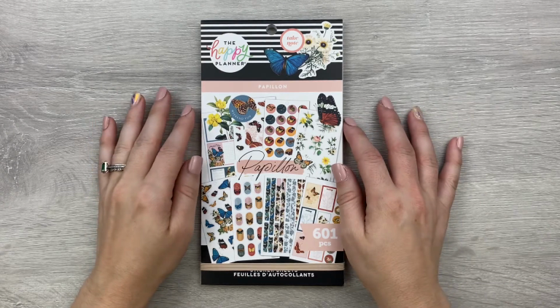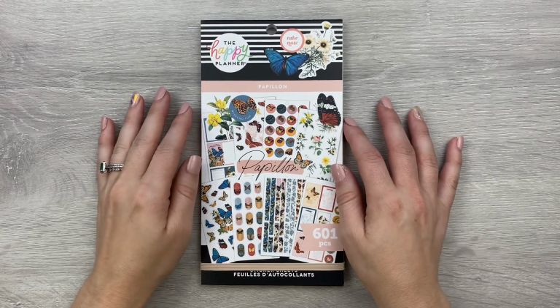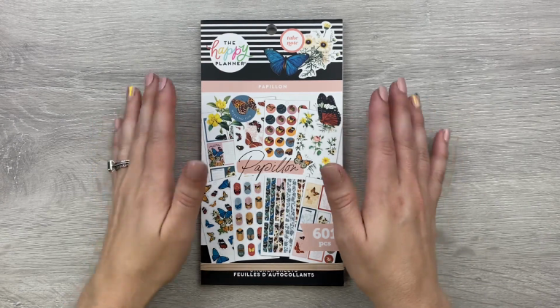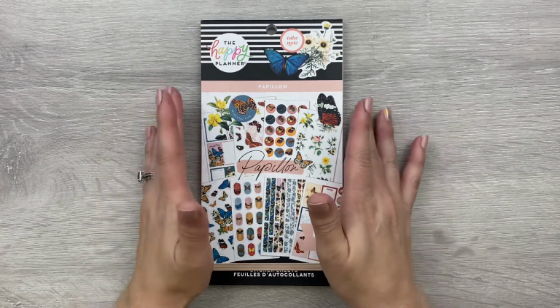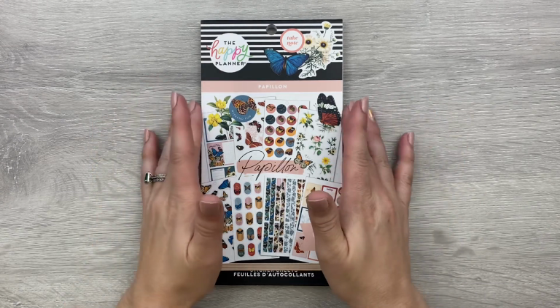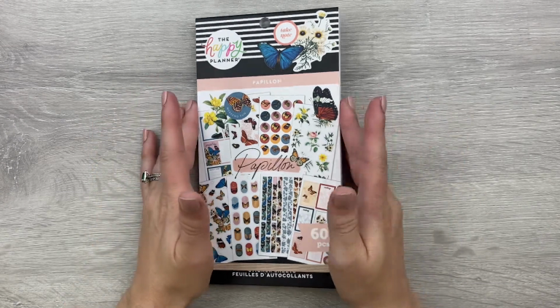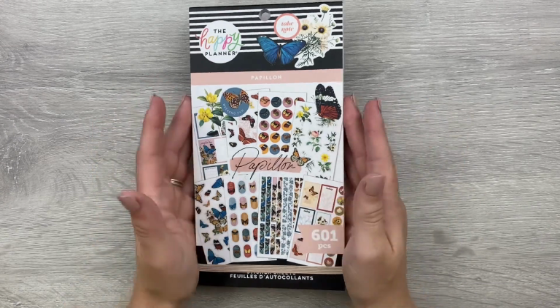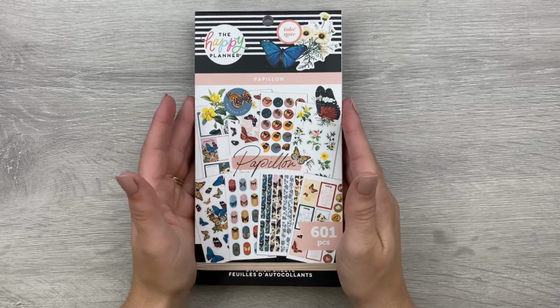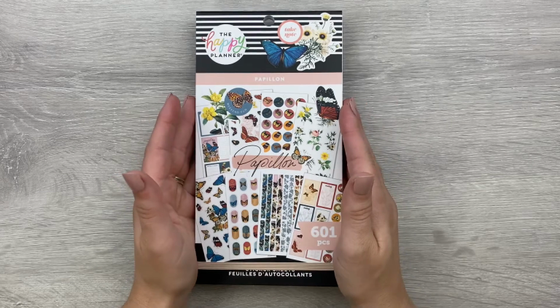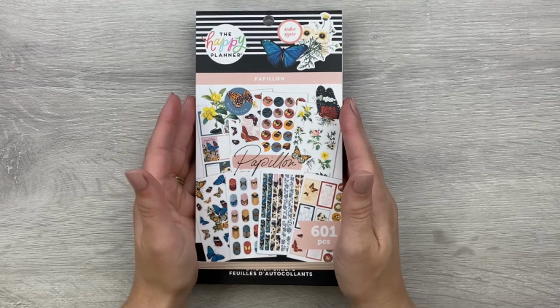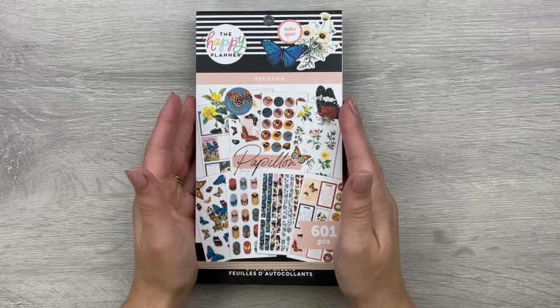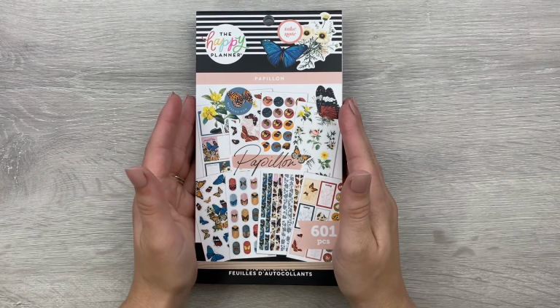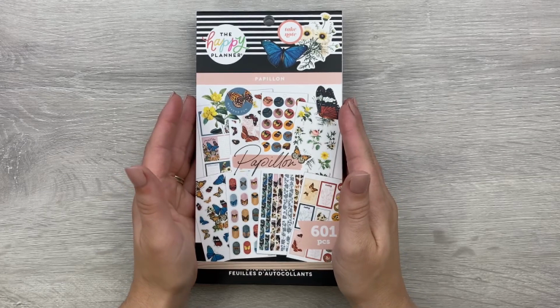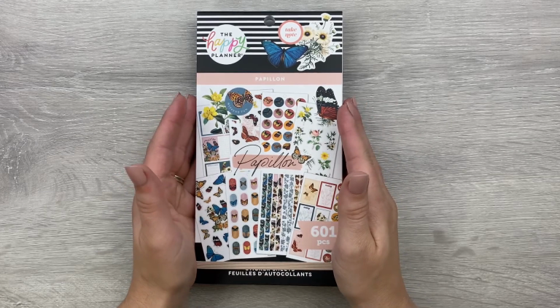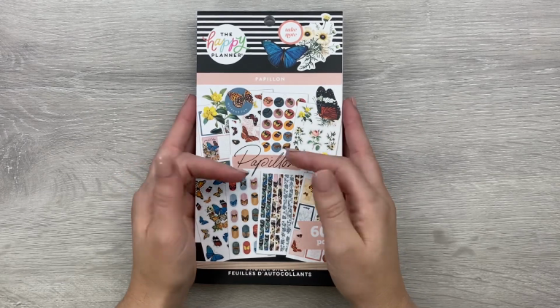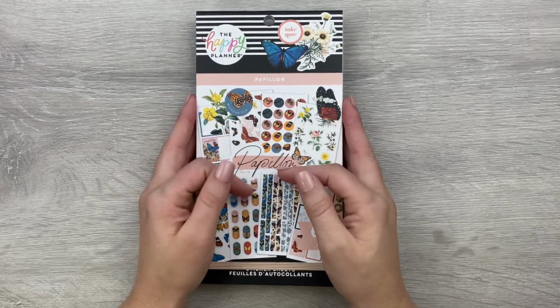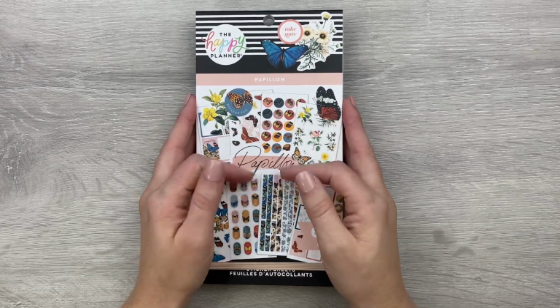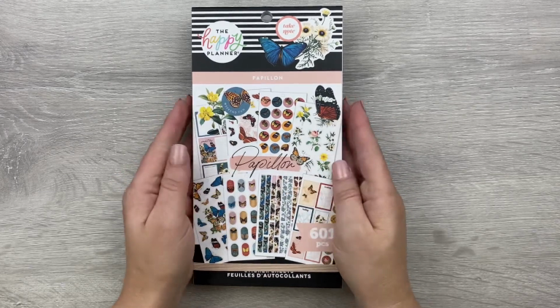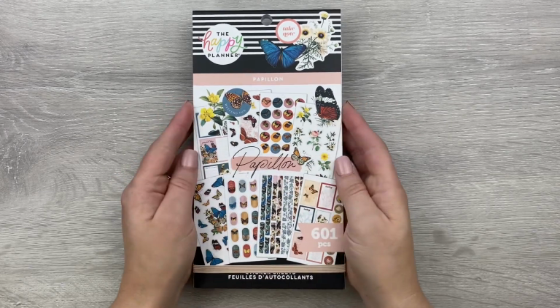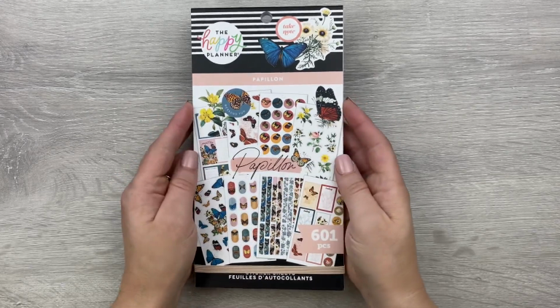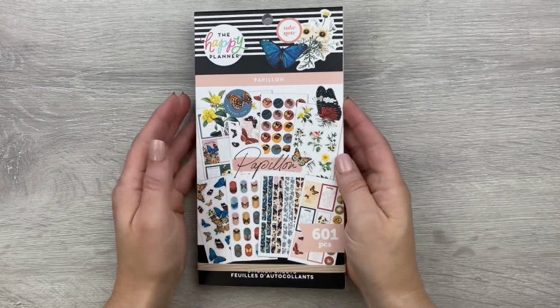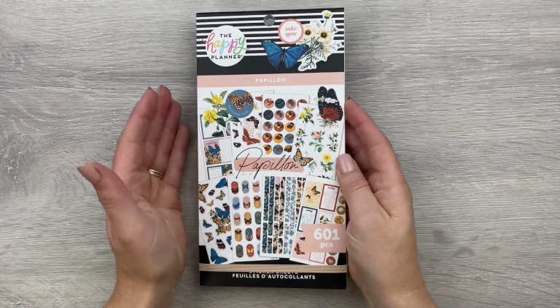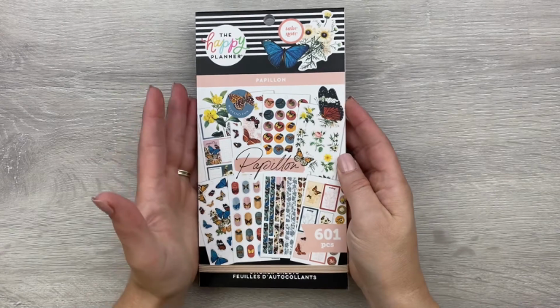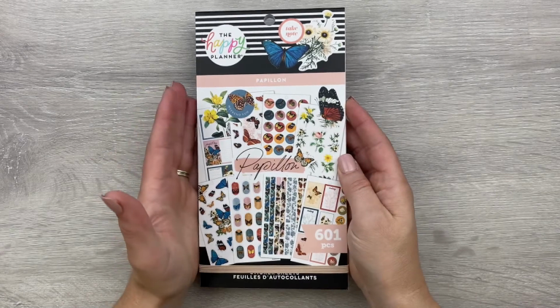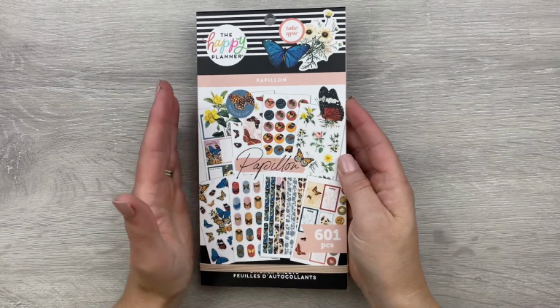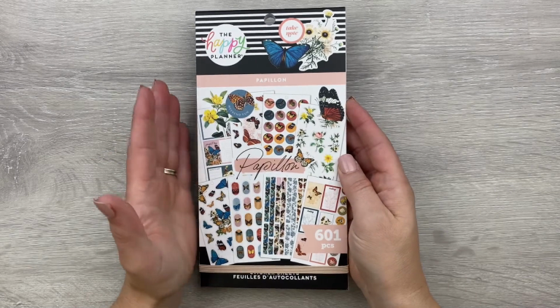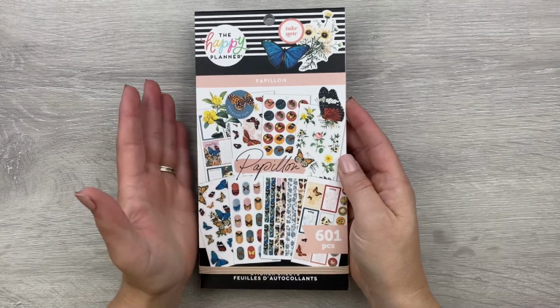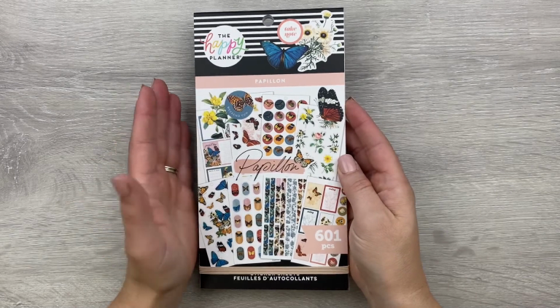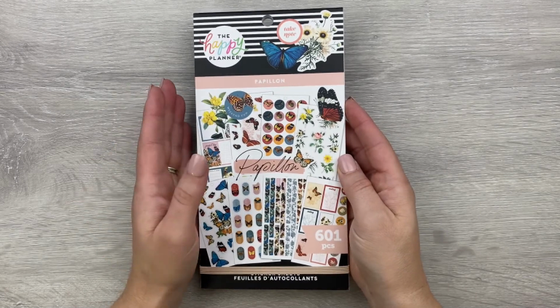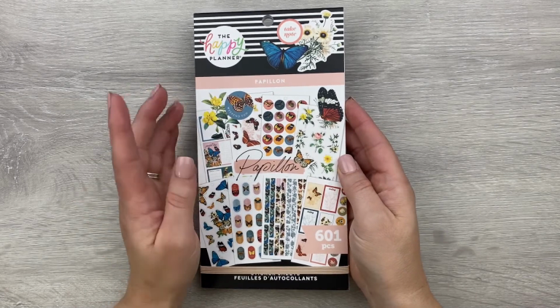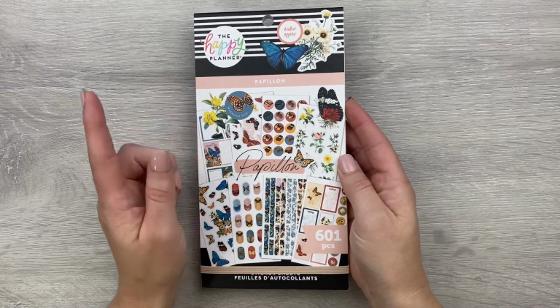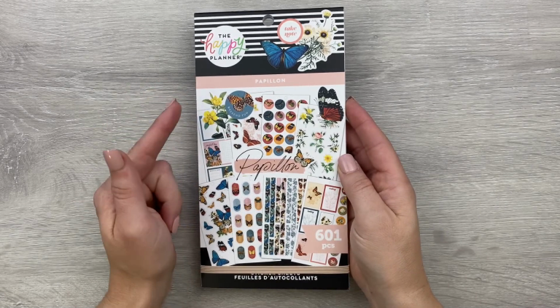In this video we are going to be flipping through one of the new fall release sticker books by The Happy Planner, and this one is called Papillon — or Papillon.